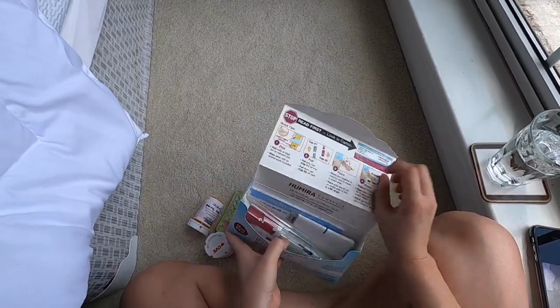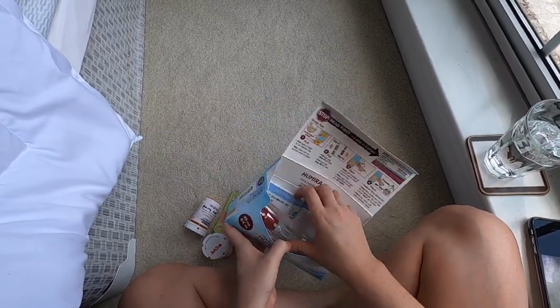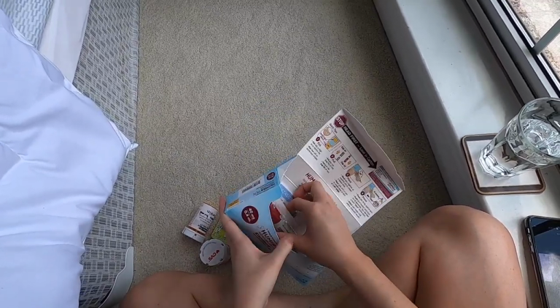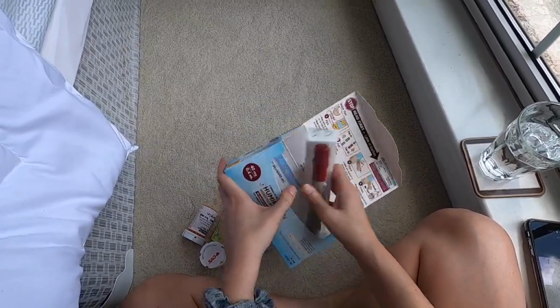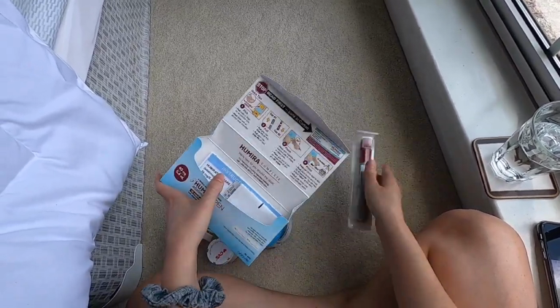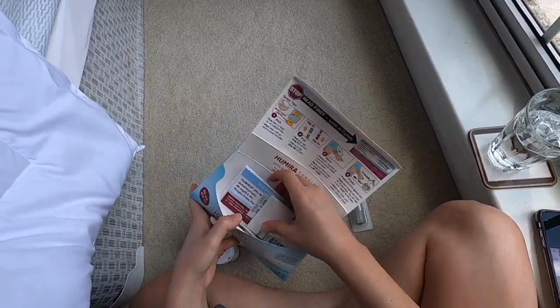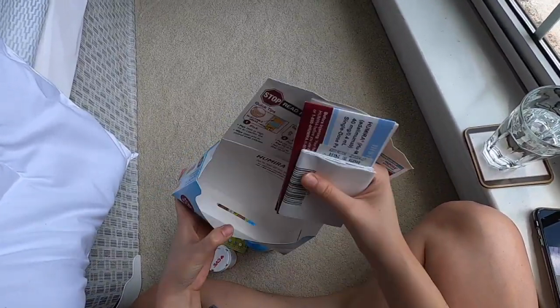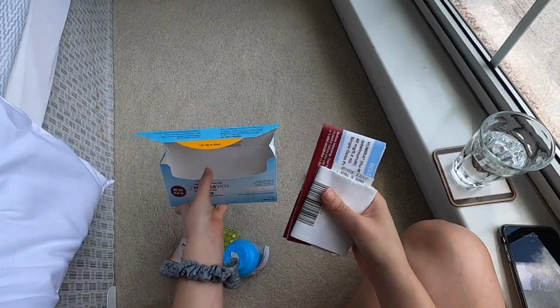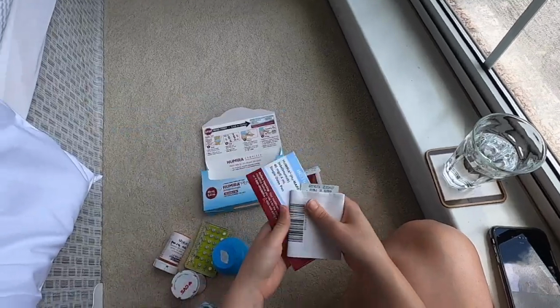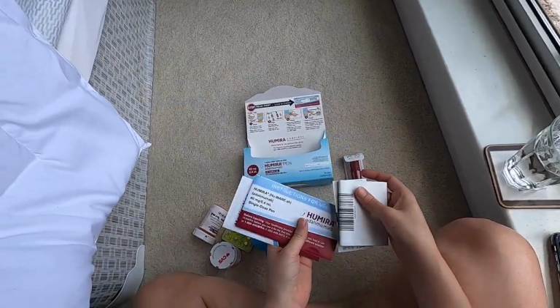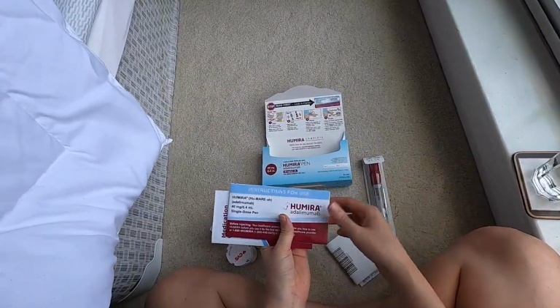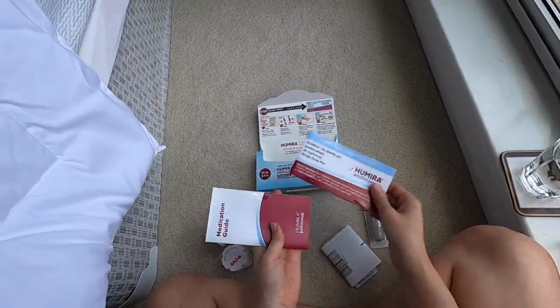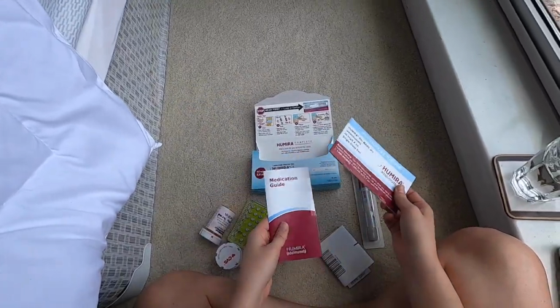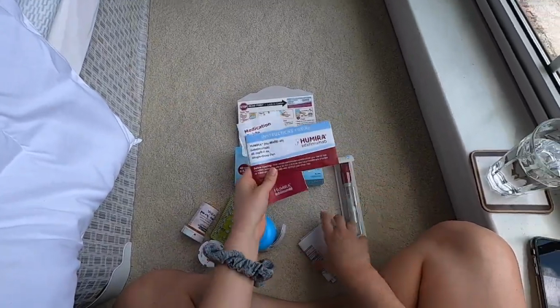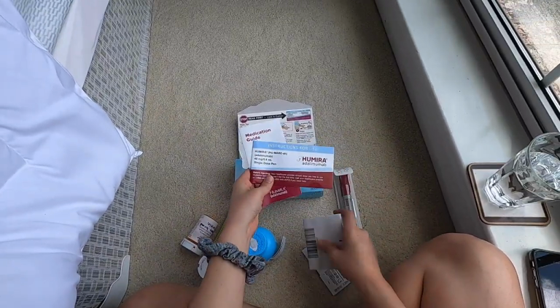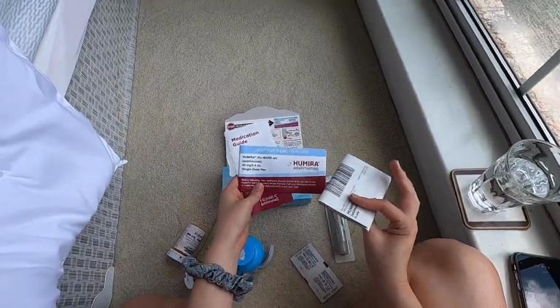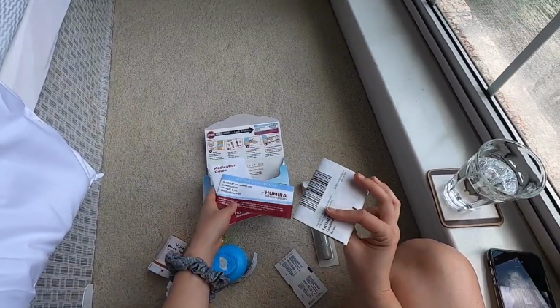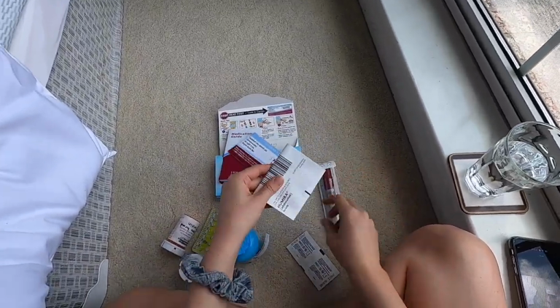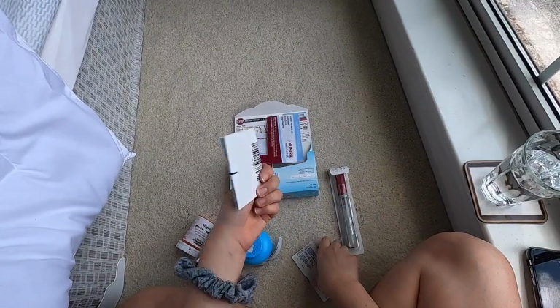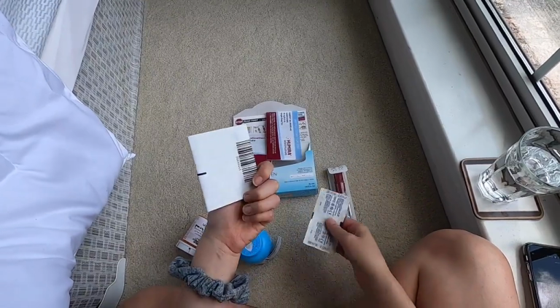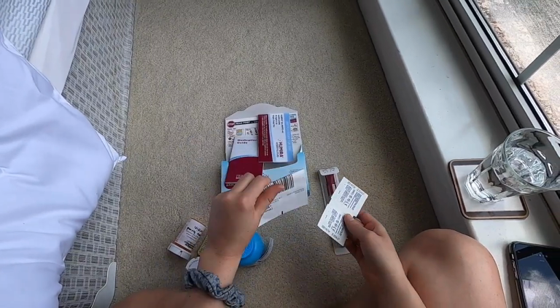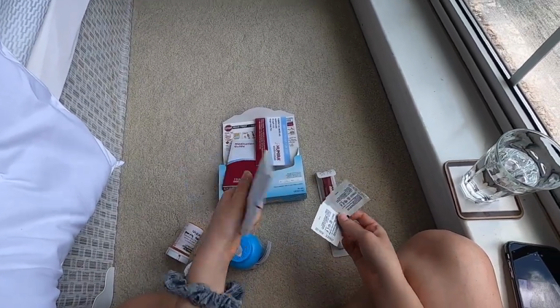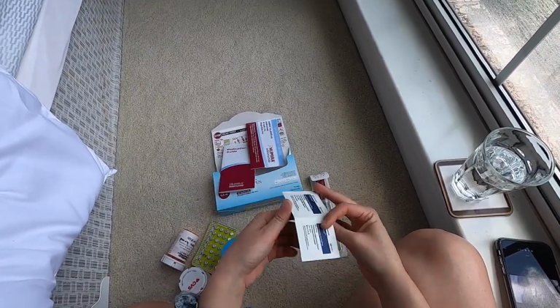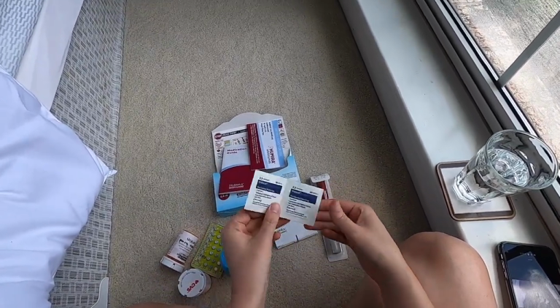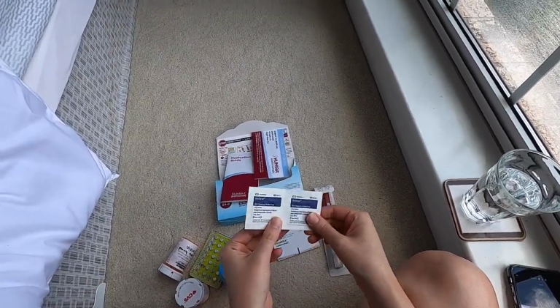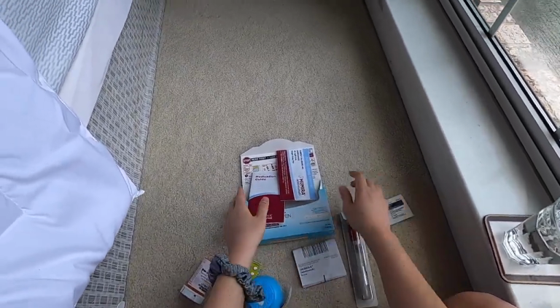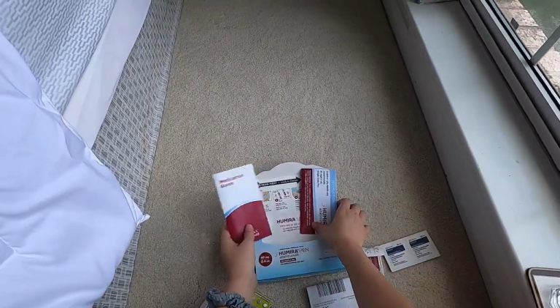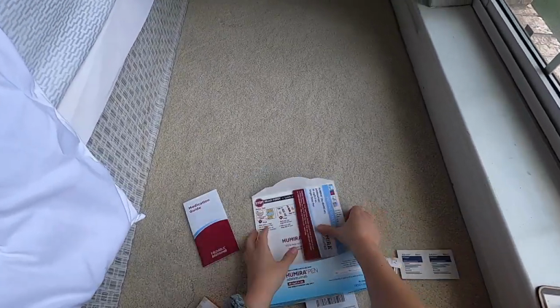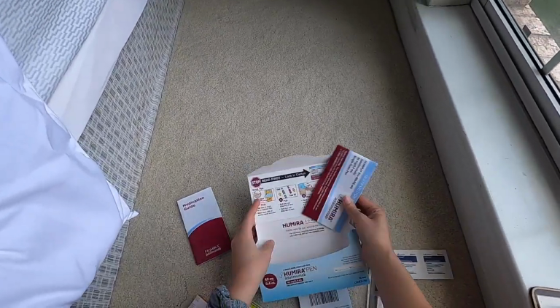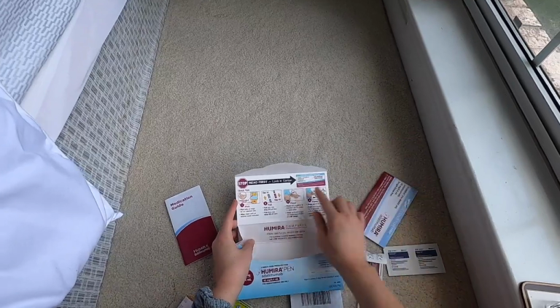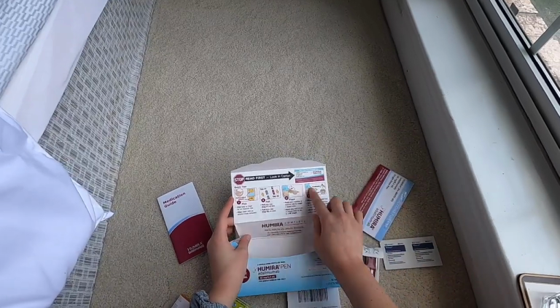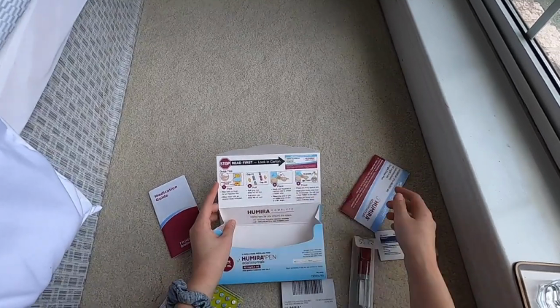It's got your pens. I only have one with me — I'm out of town, my other one's in my fridge at home. It's got your instructions, your medication guide, your medication information, some alcohol pads, and then like your little quick tips.